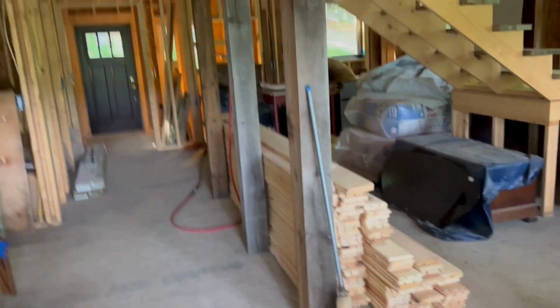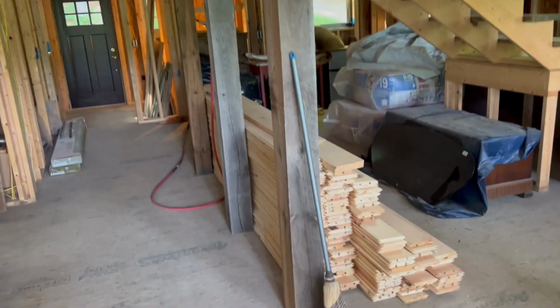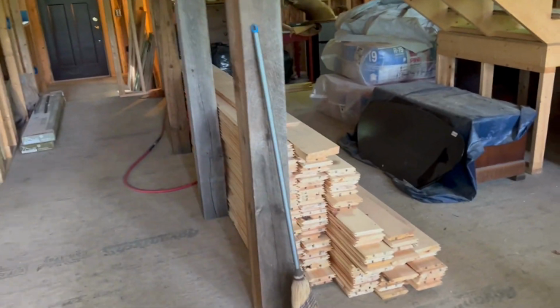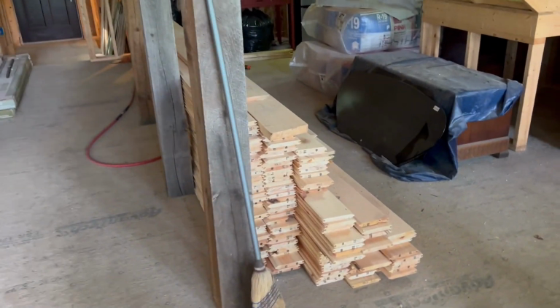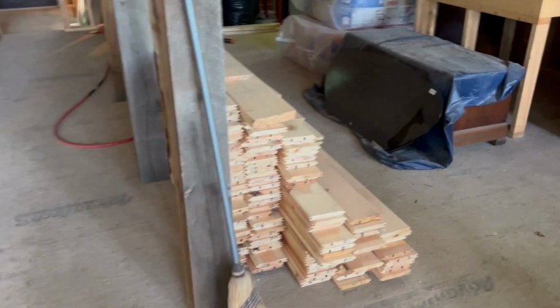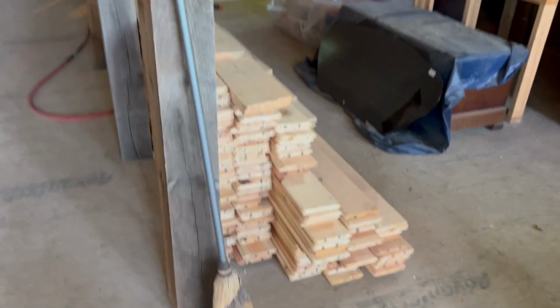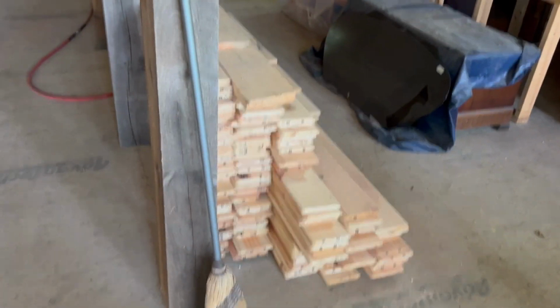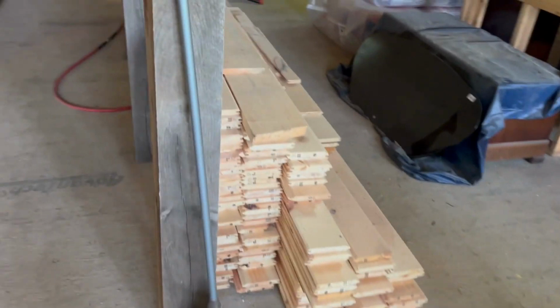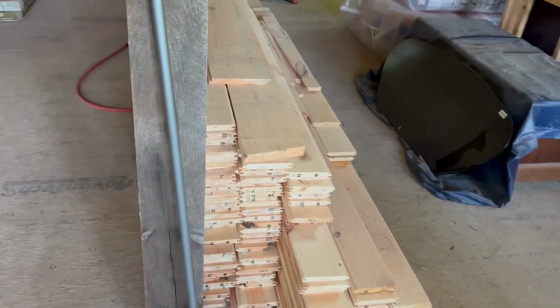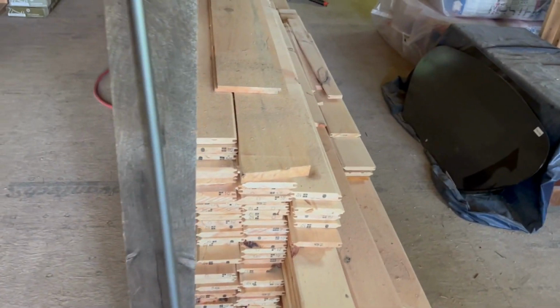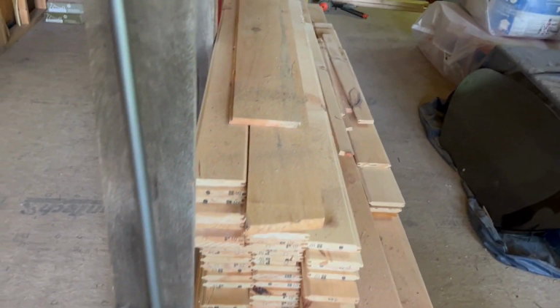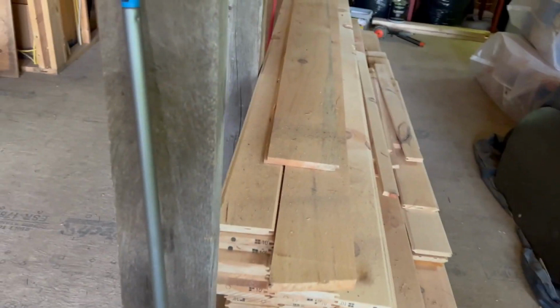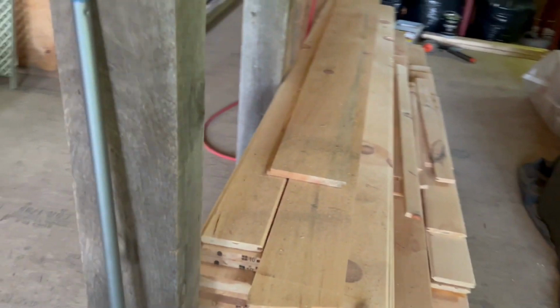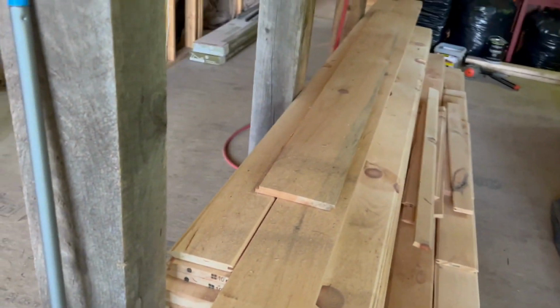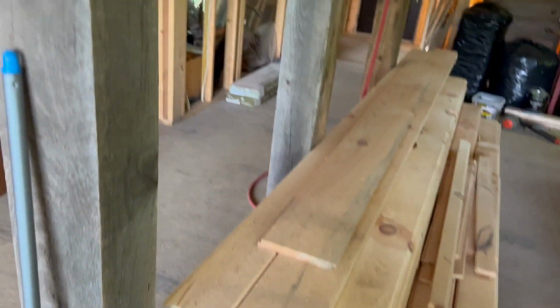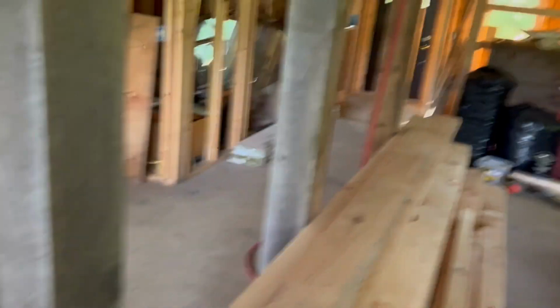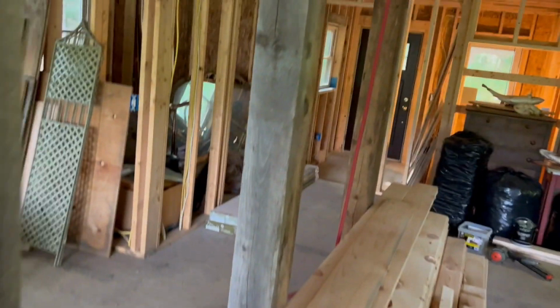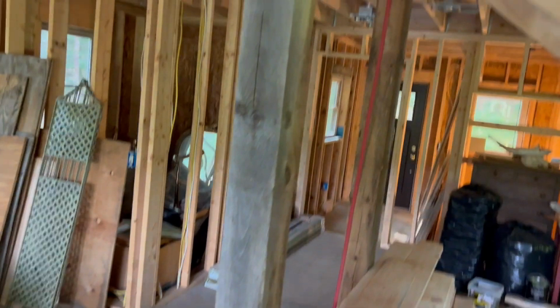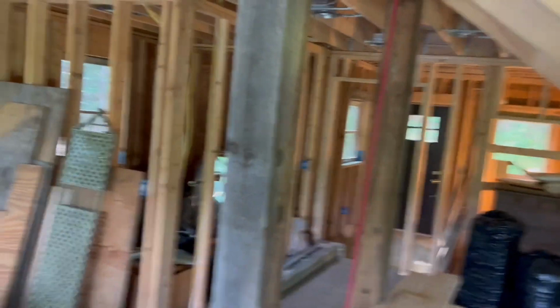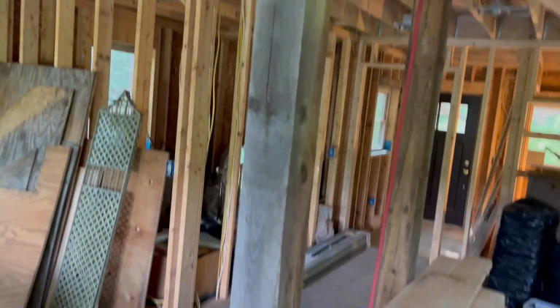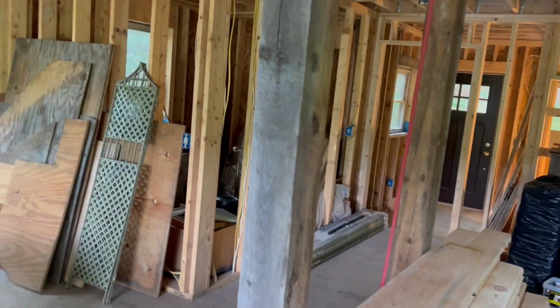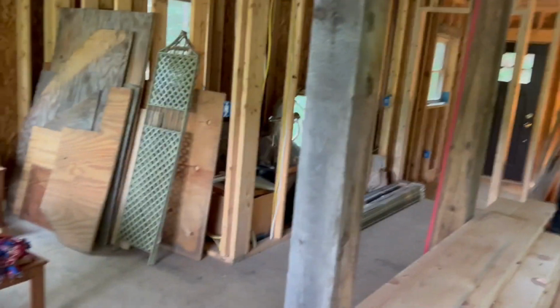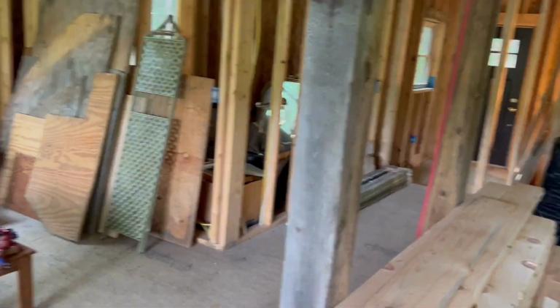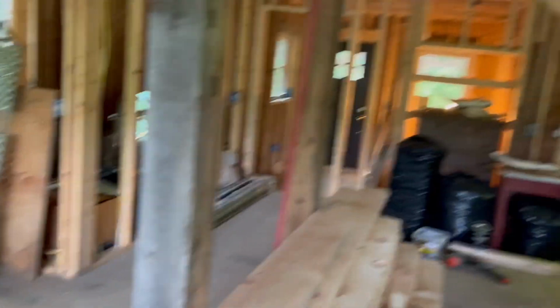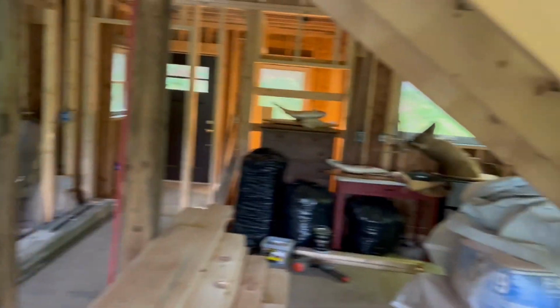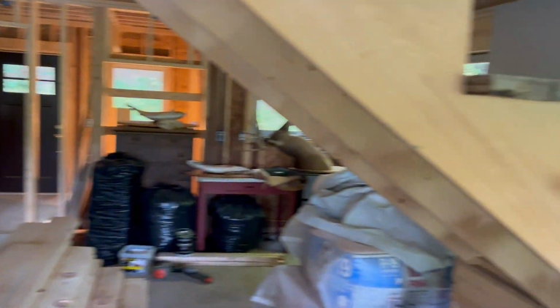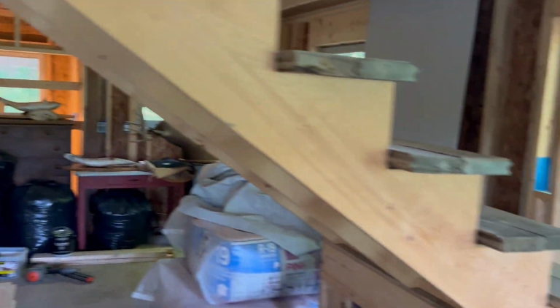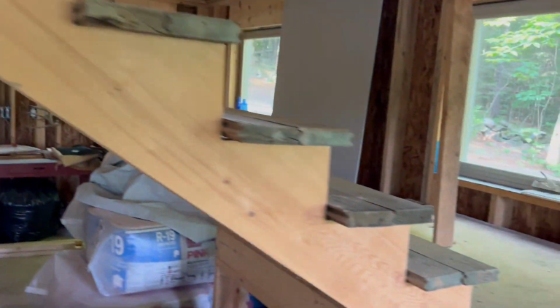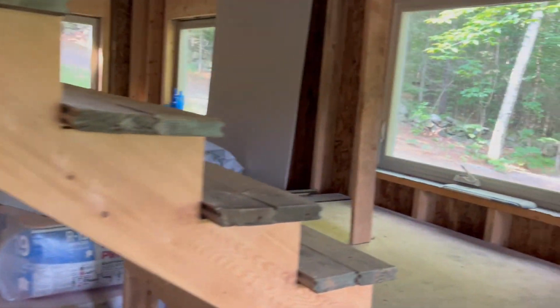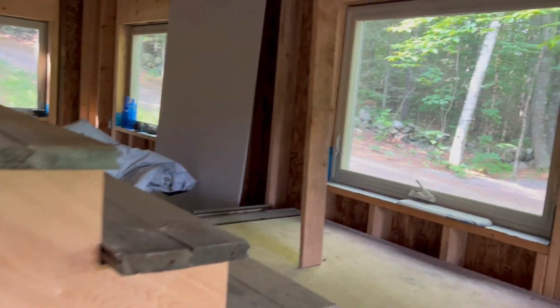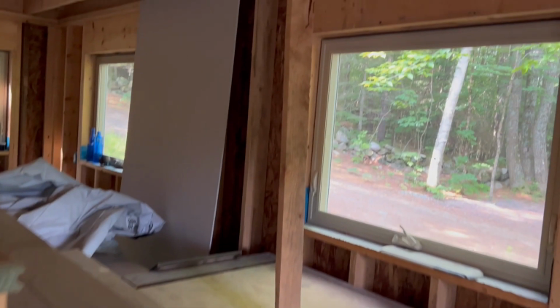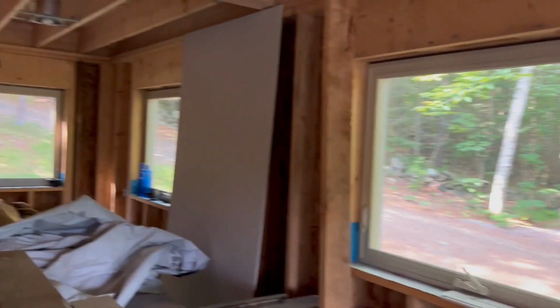This is the inside of the house. The guy's milling all his own wood — he has his own wood mill and he's milling all his own wood. Probably another year from finished.